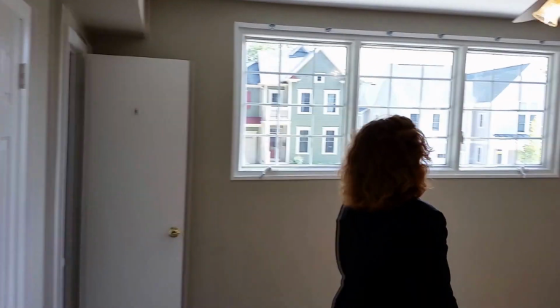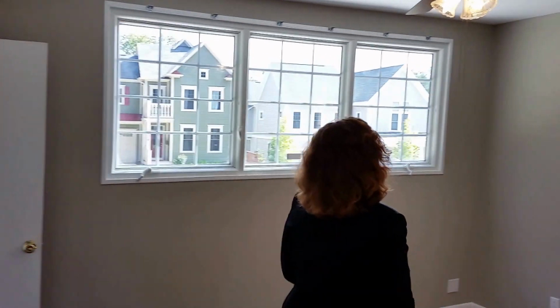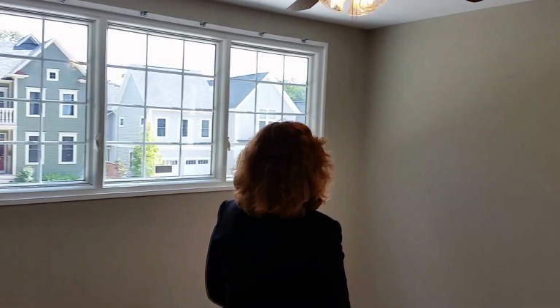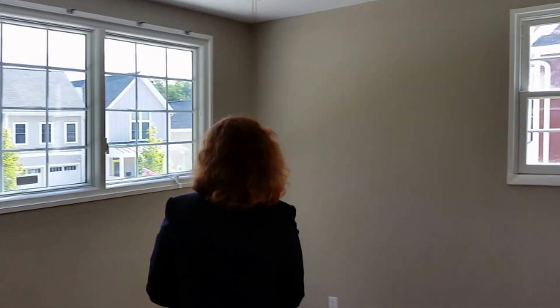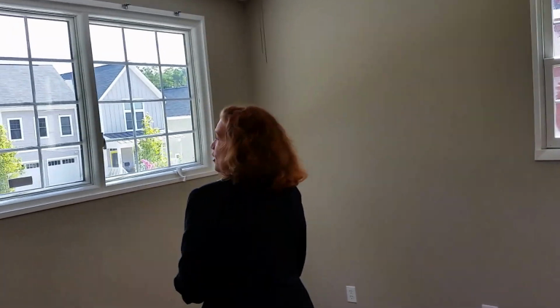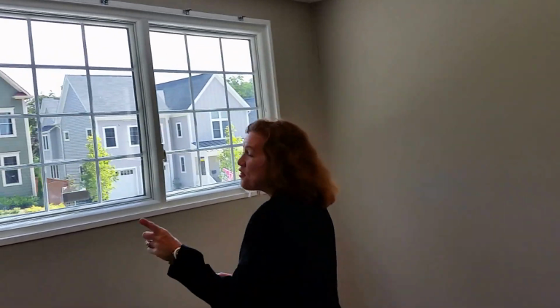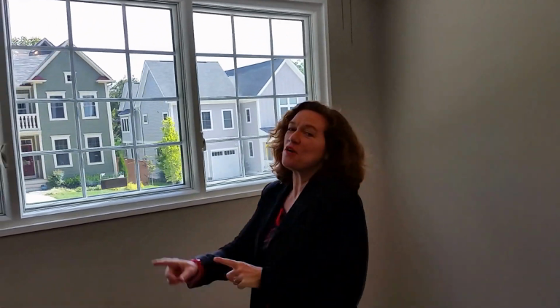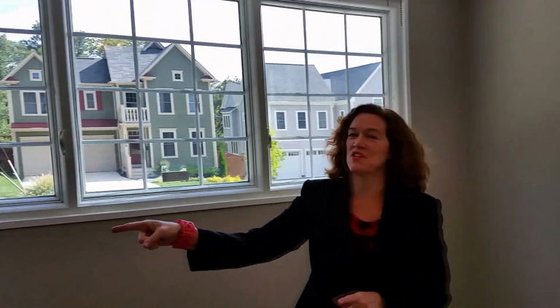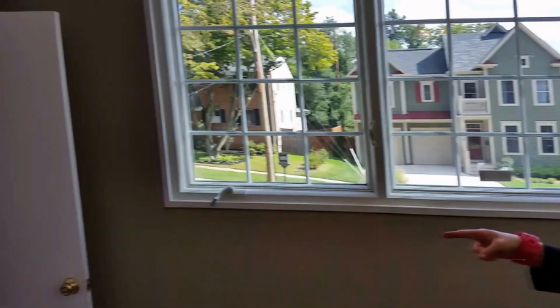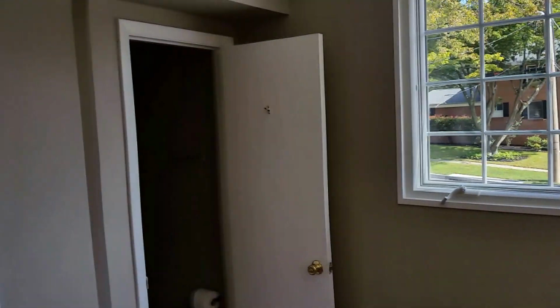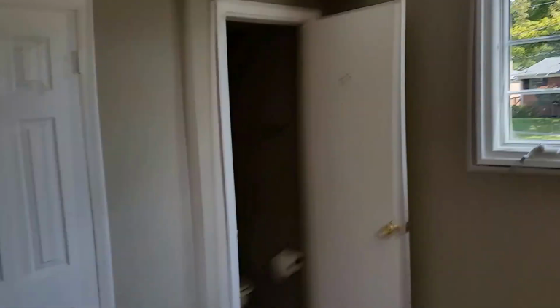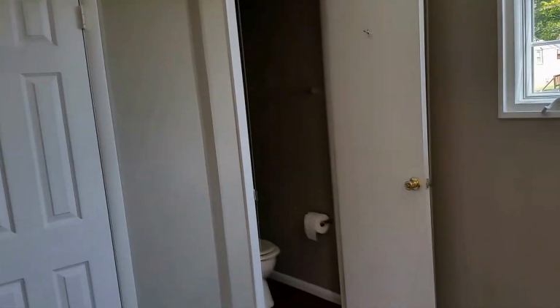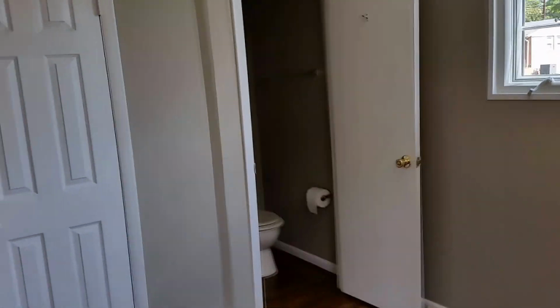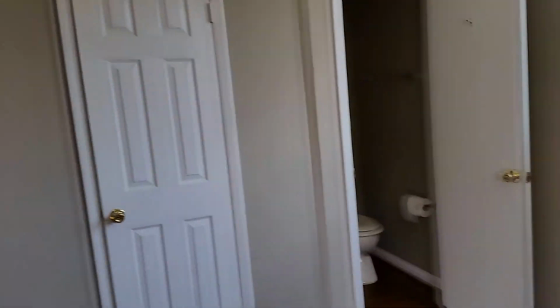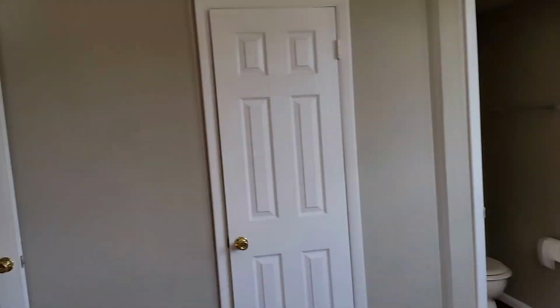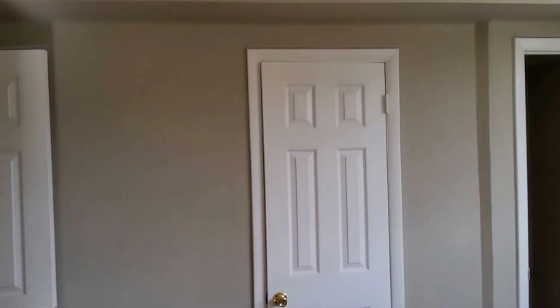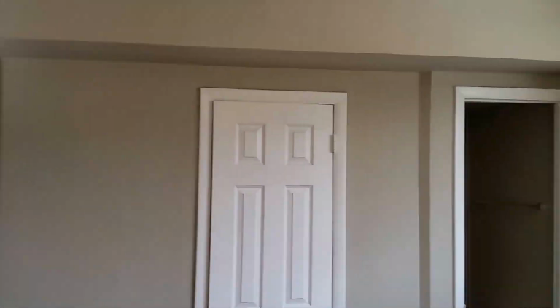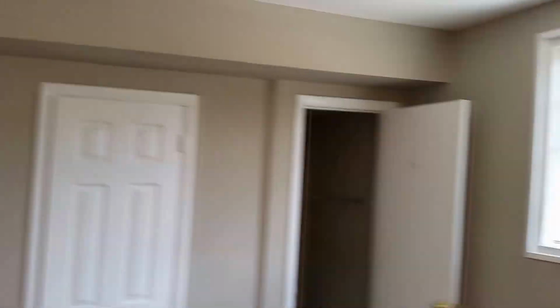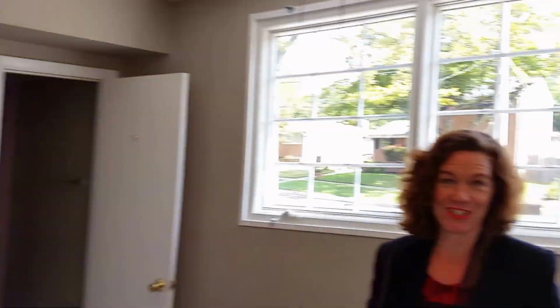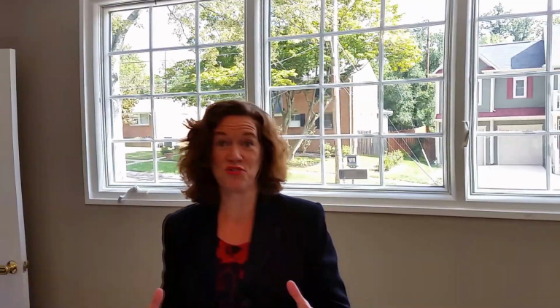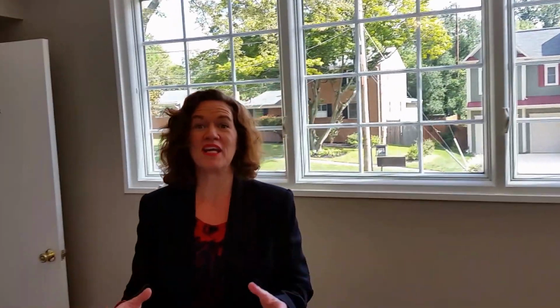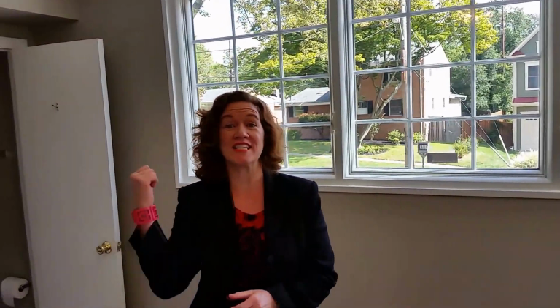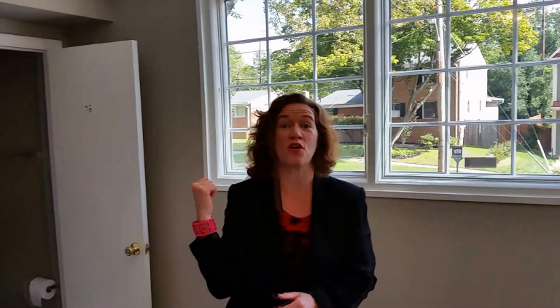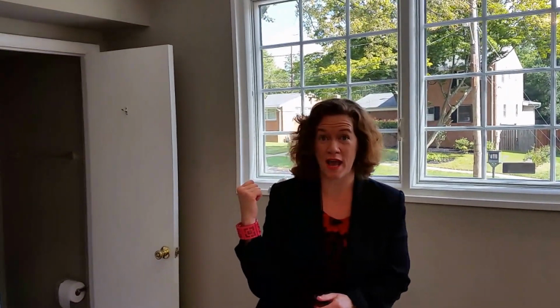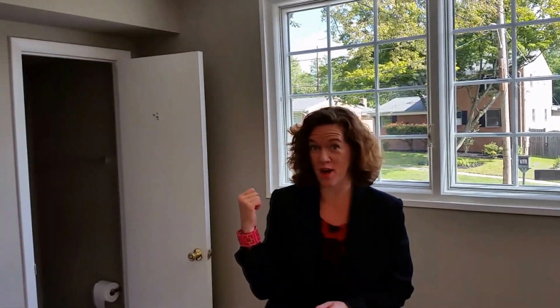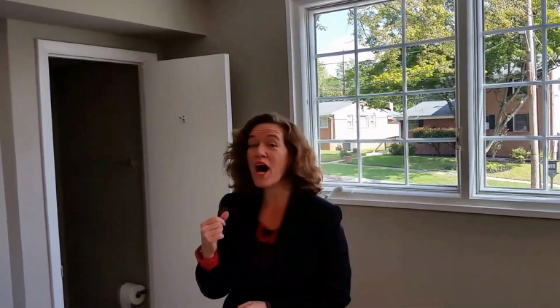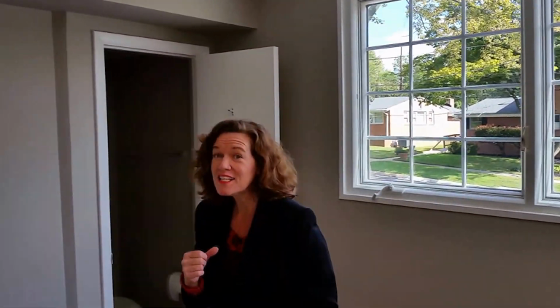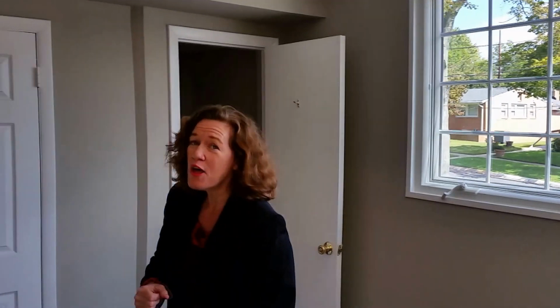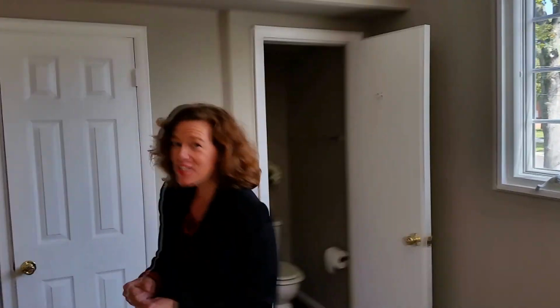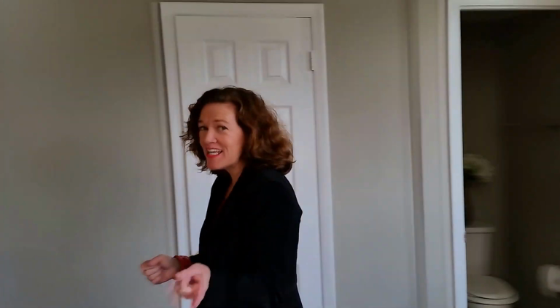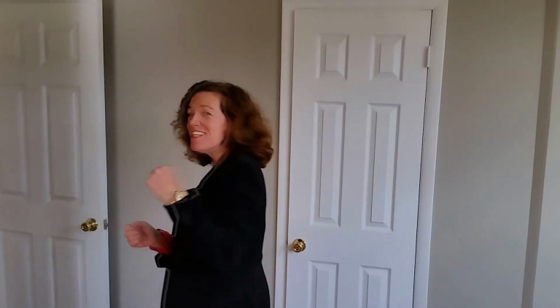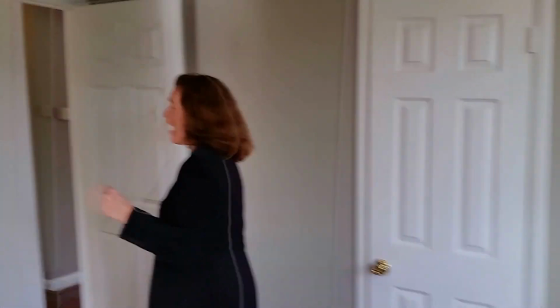So this must be the master. Well, you'd think so because there's a half bath over here. But actually, this is like your ideal guest room because your guests get their own half bath. But the master is this way.